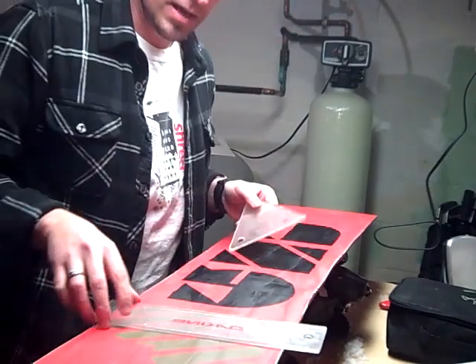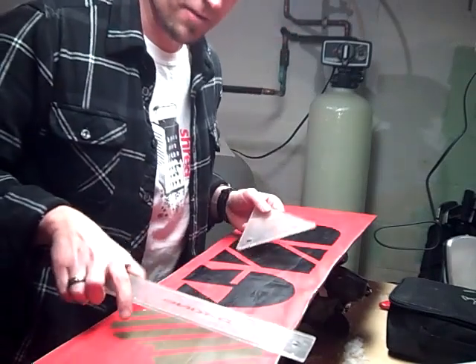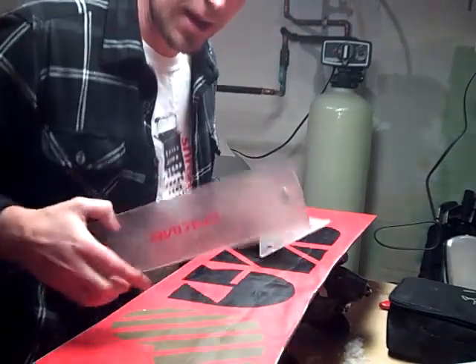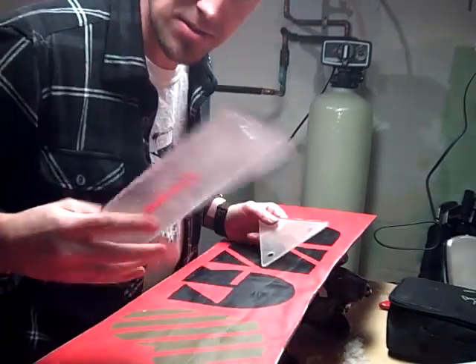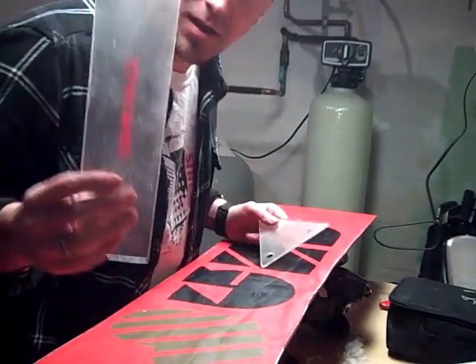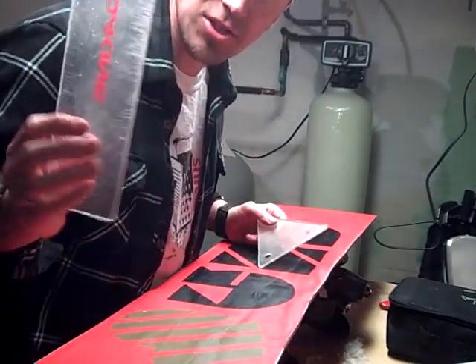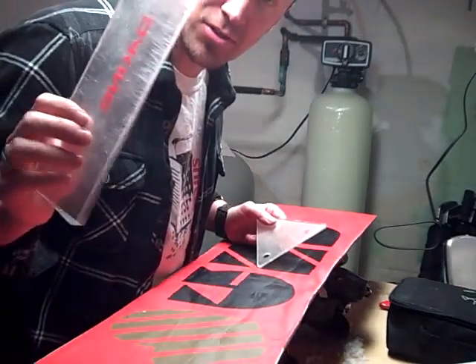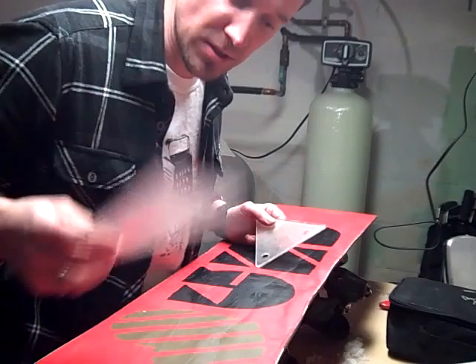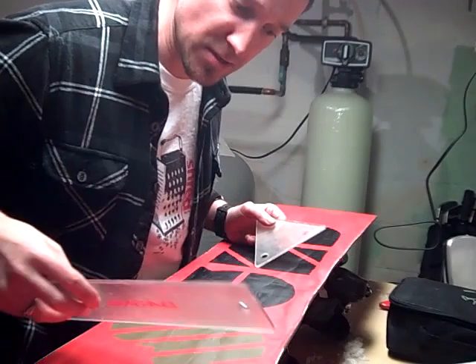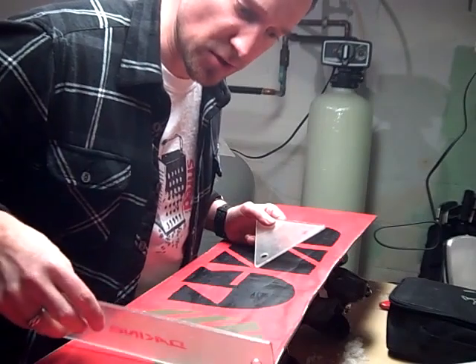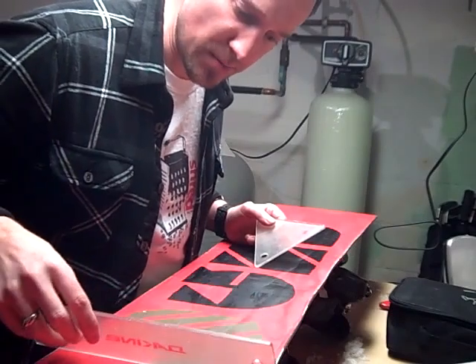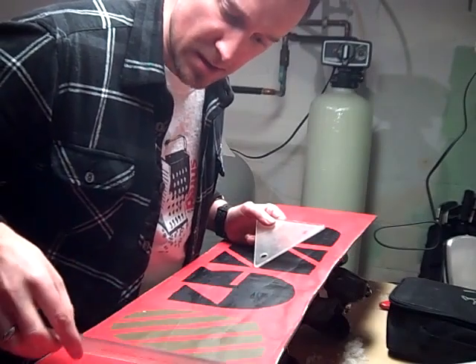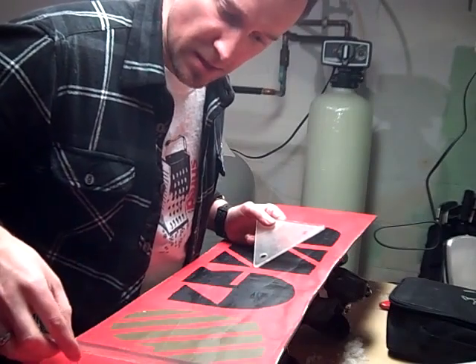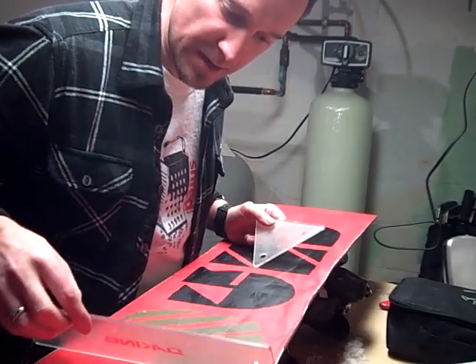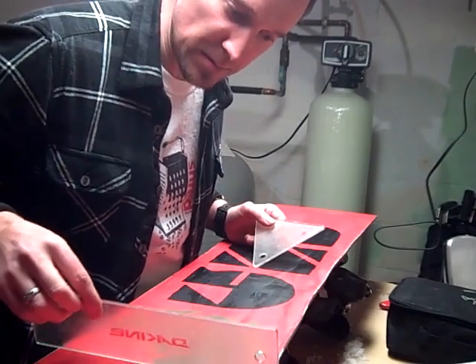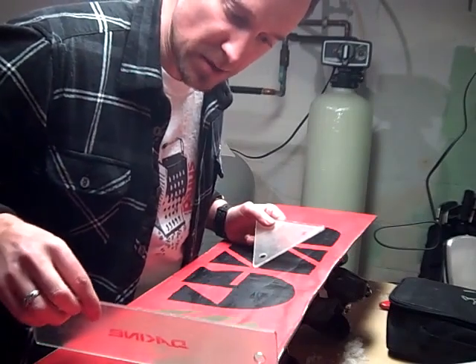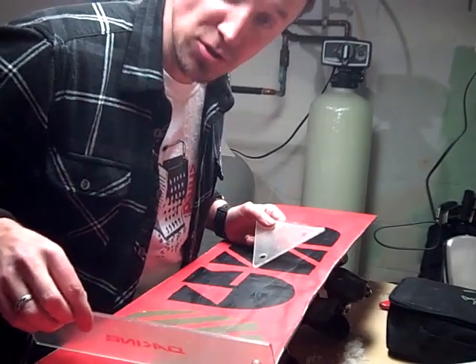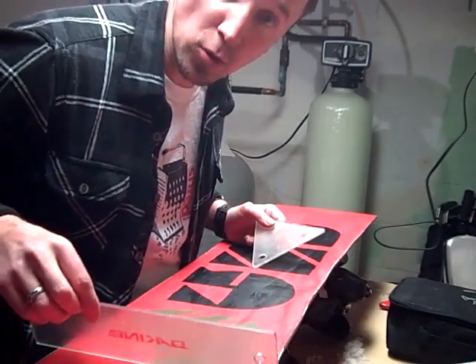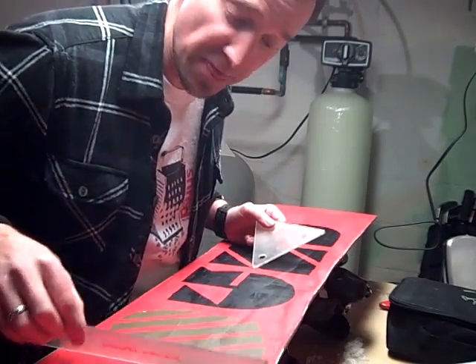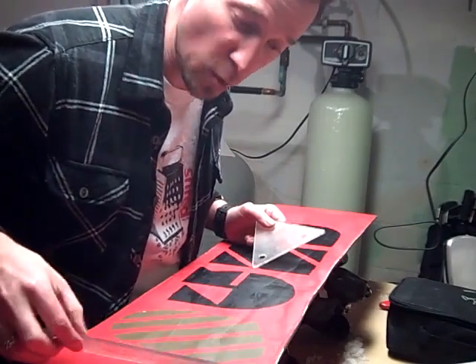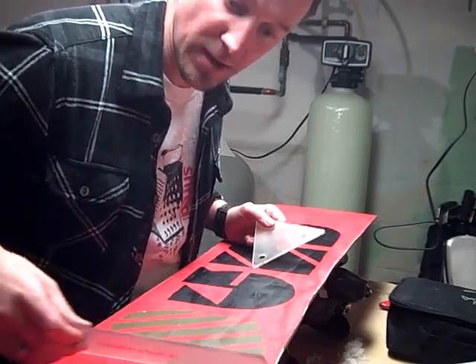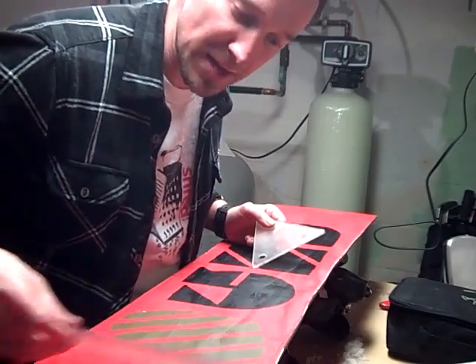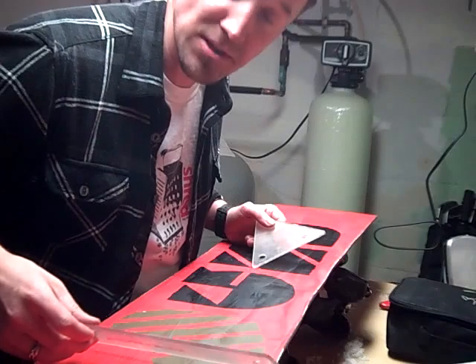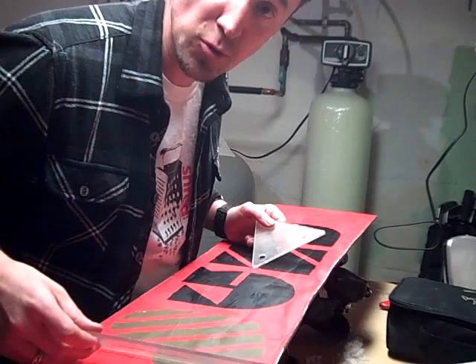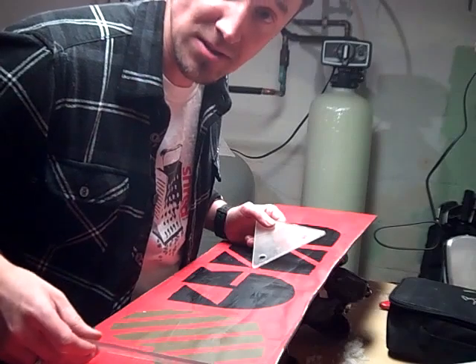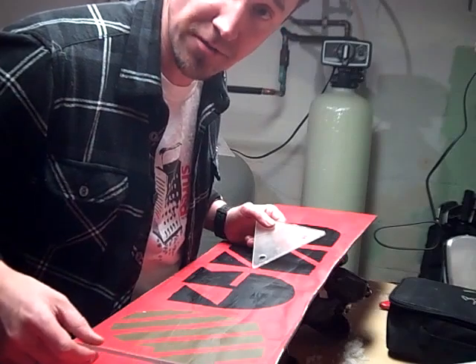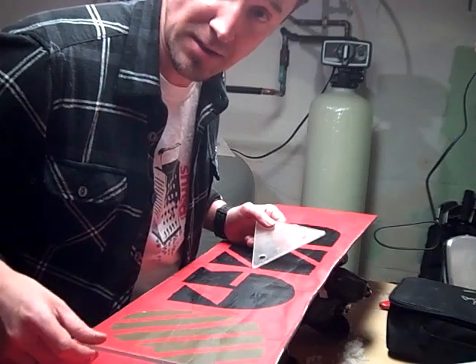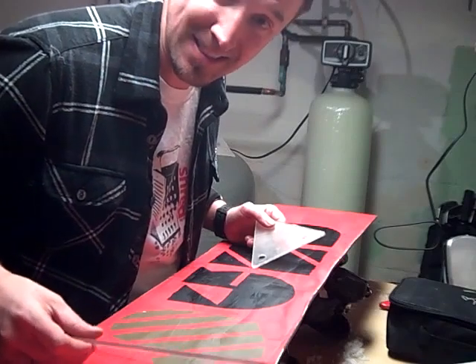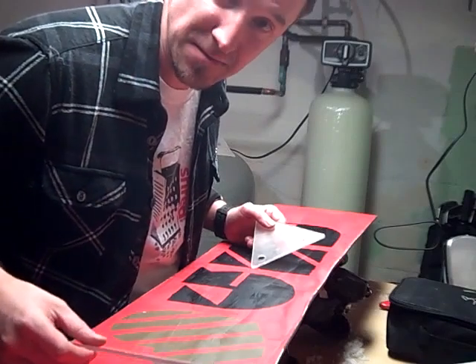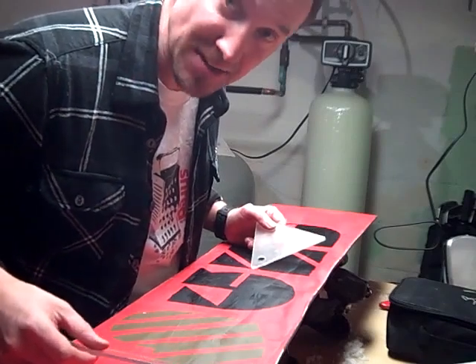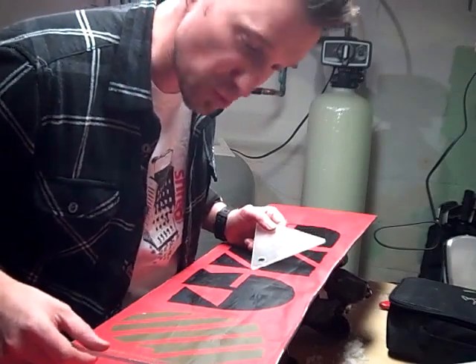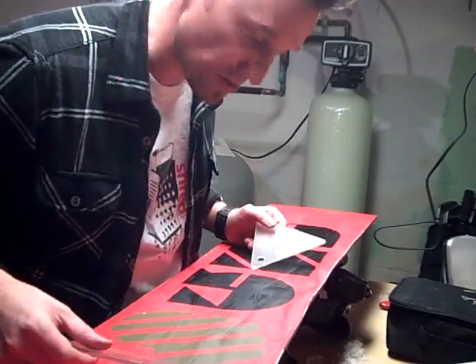And then for my final passes, I actually like to use a nice long scraper that covers the whole width of the board, so I can make a nice smooth pass at the very, very end. So I get a nice, flat, smooth base.